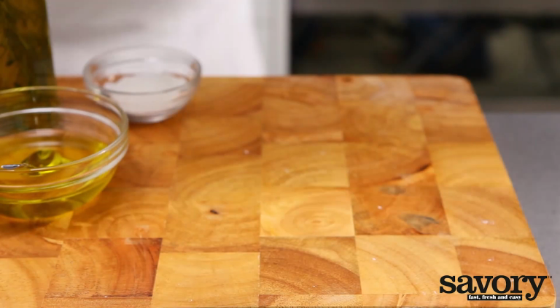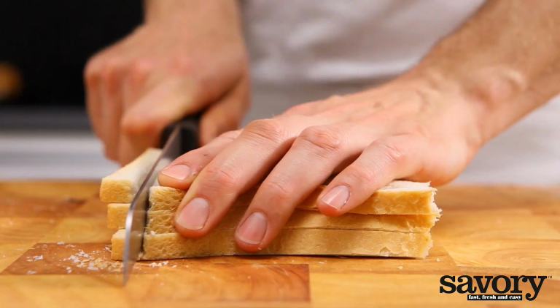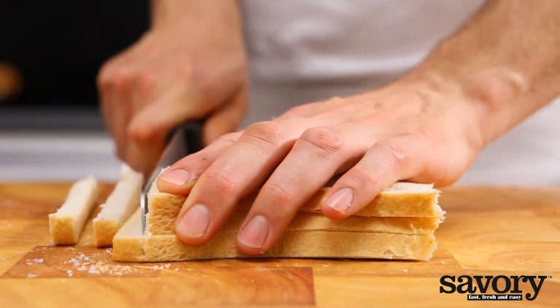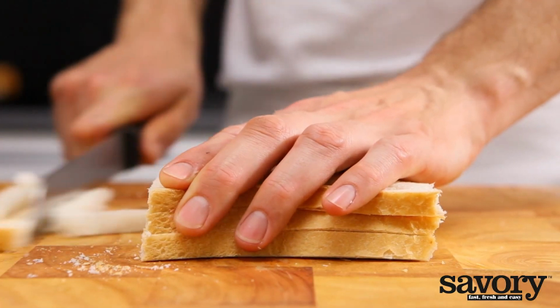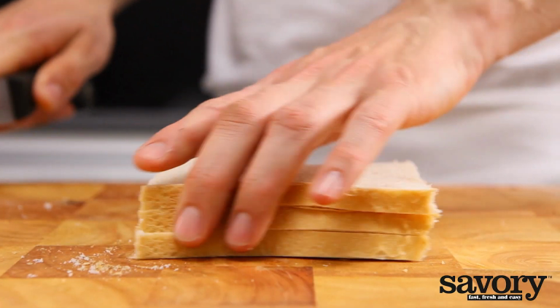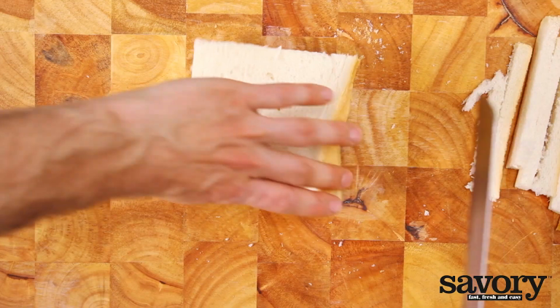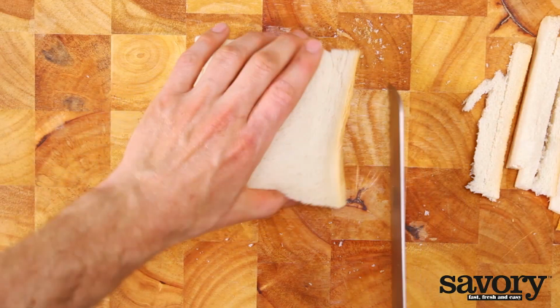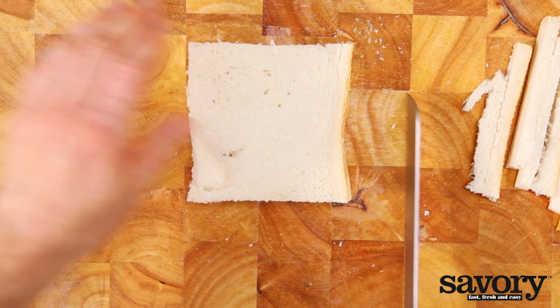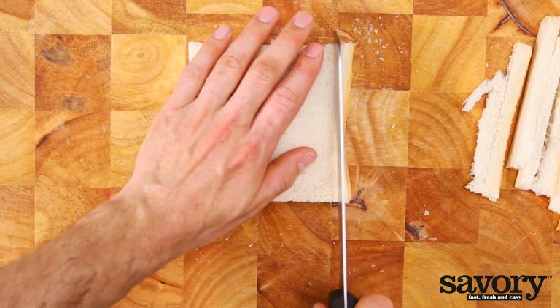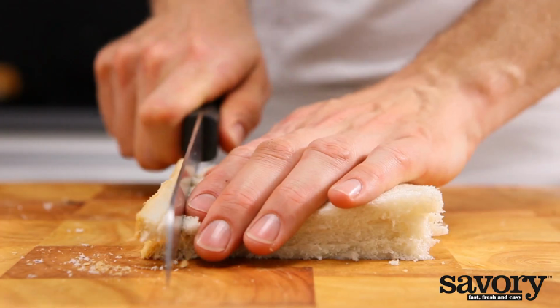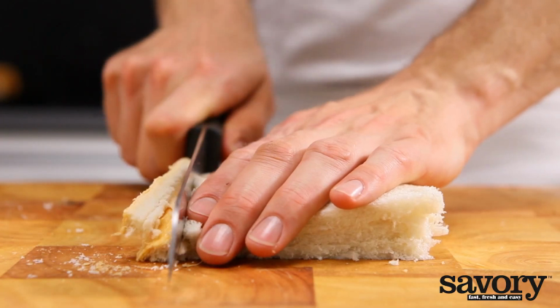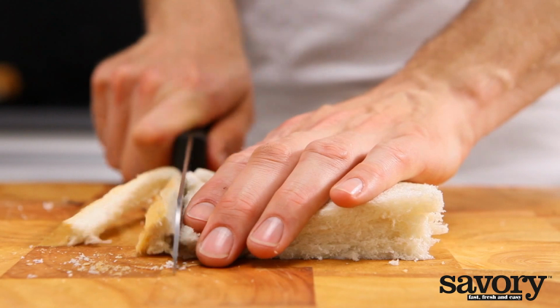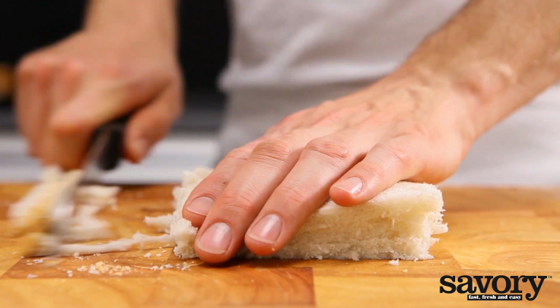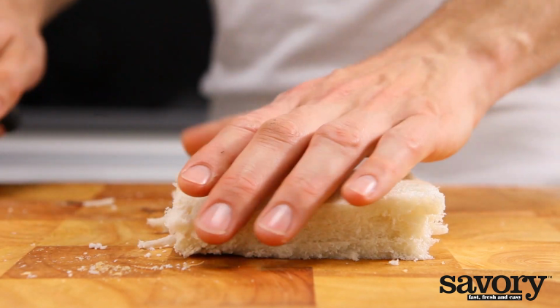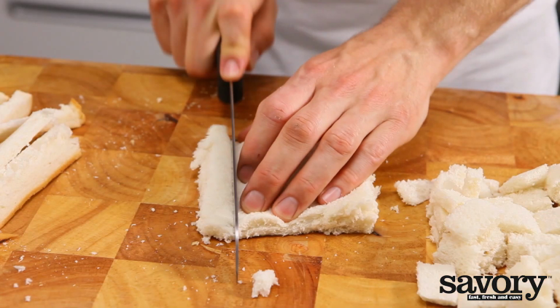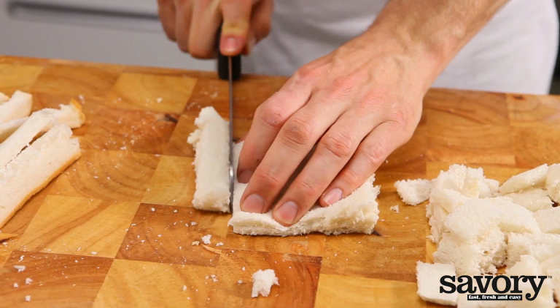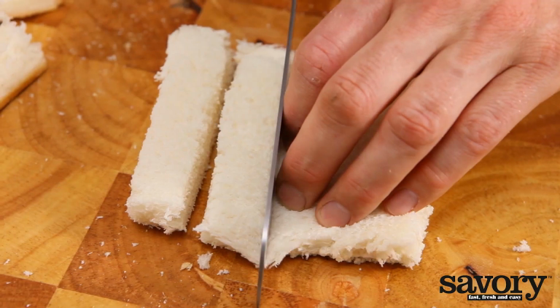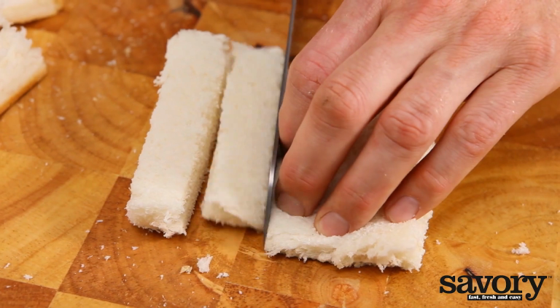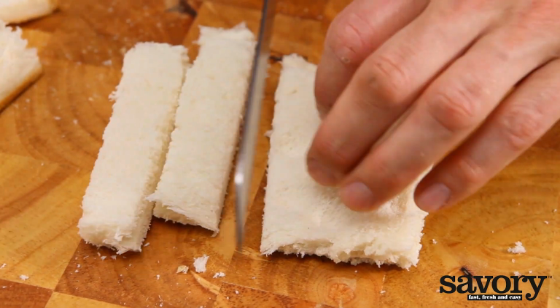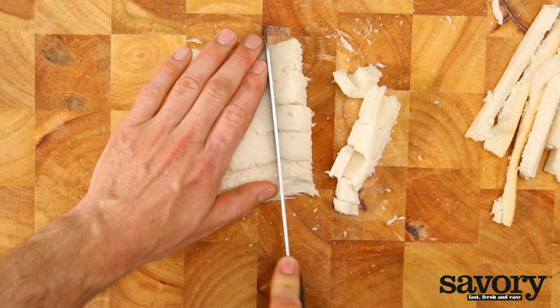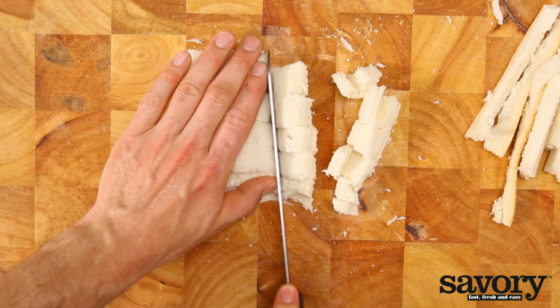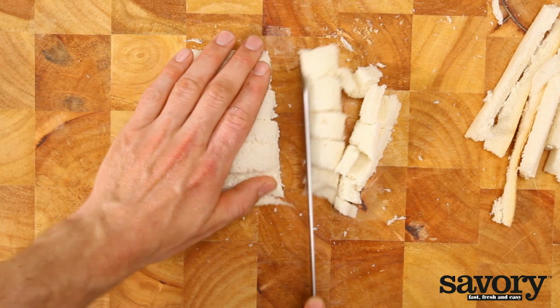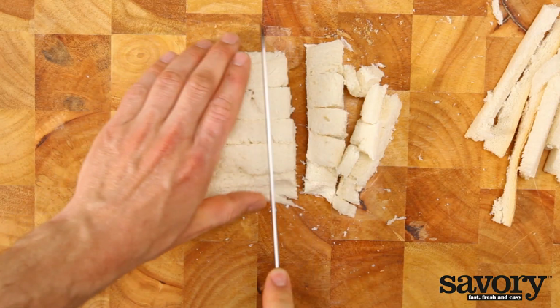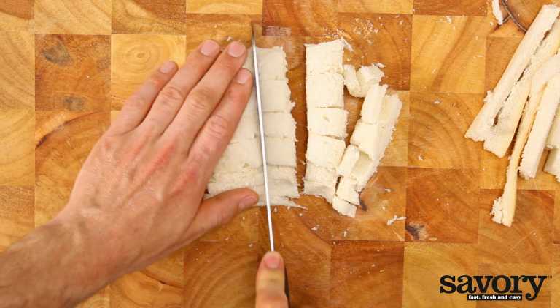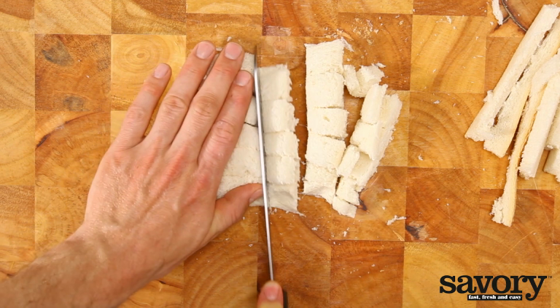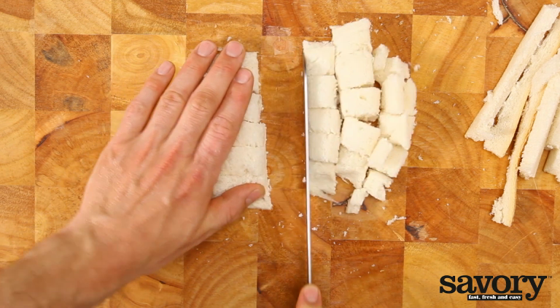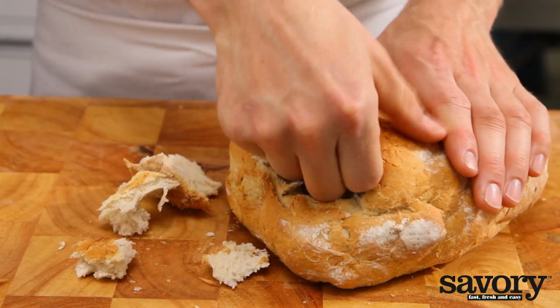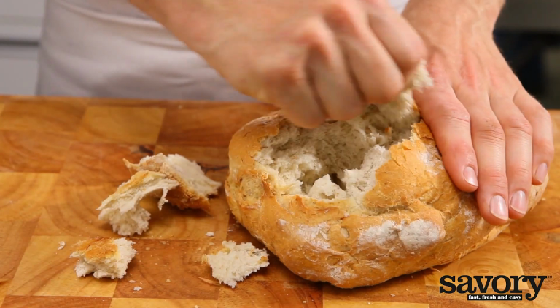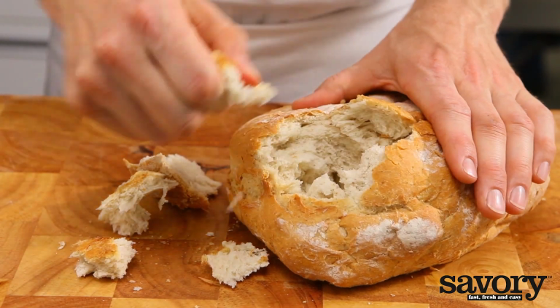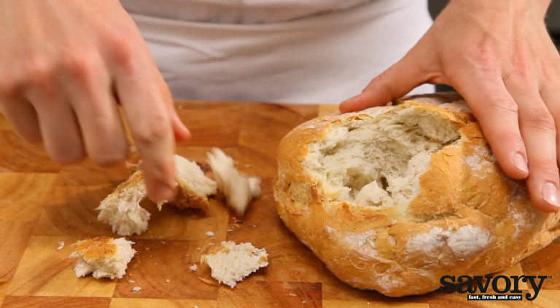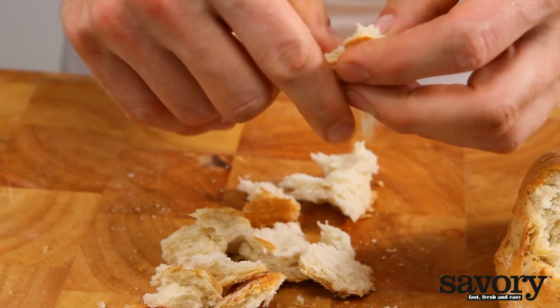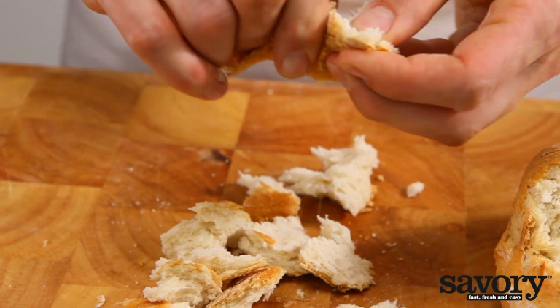If you want to make perfectly square croutons, first cut the crusts off the bread, then cut the bread into cubes. You can also leave the crusts on the bread, or even tear the bread into pieces.